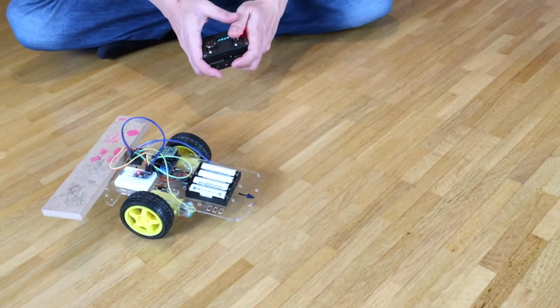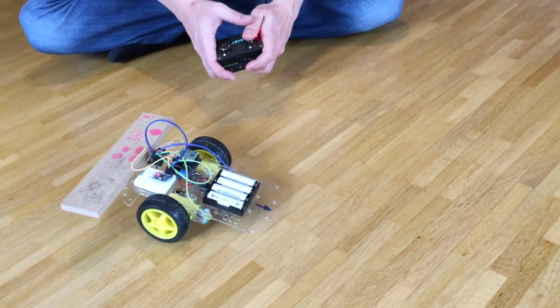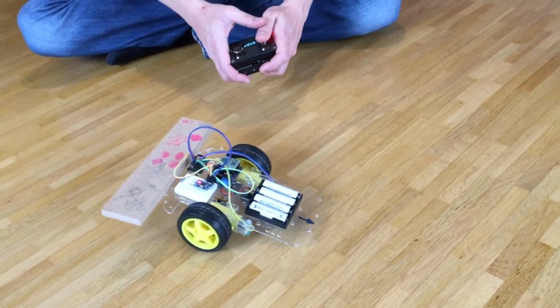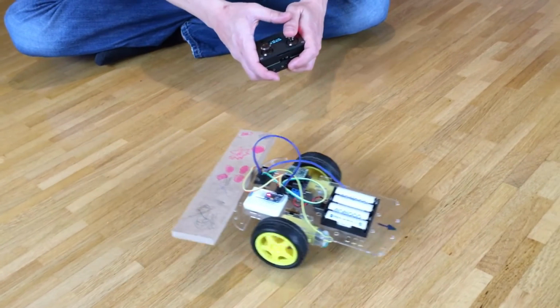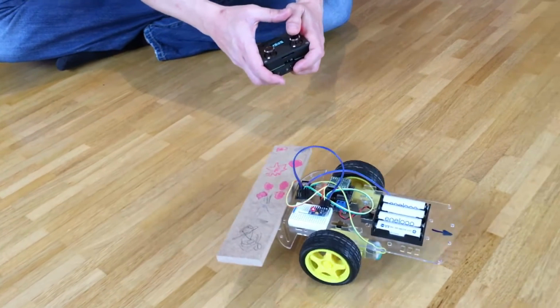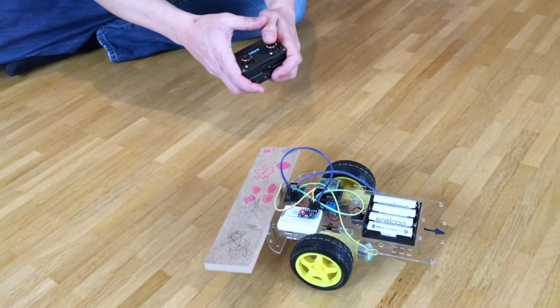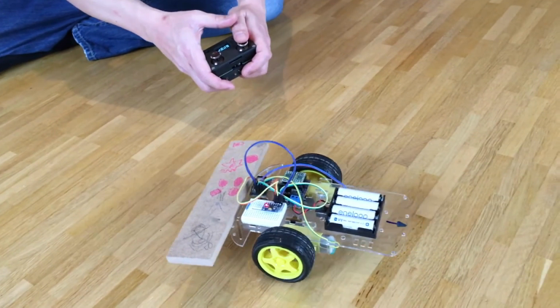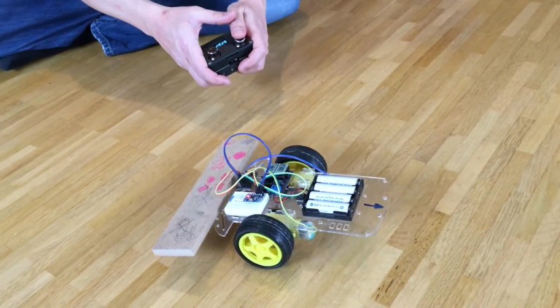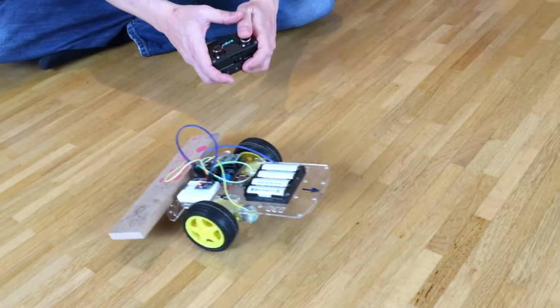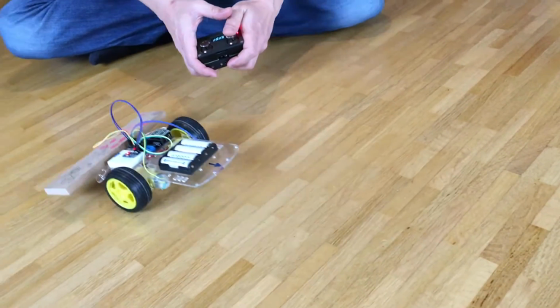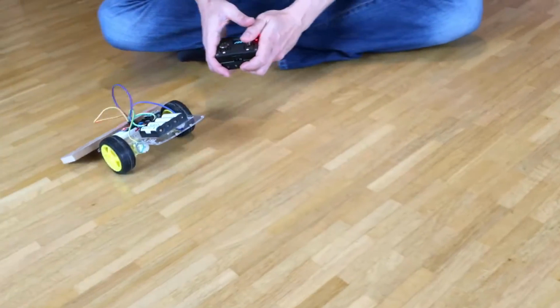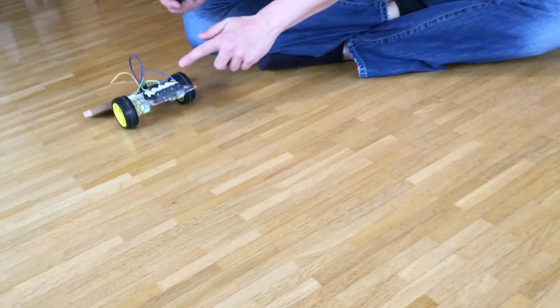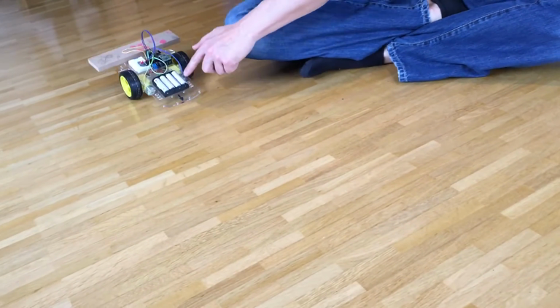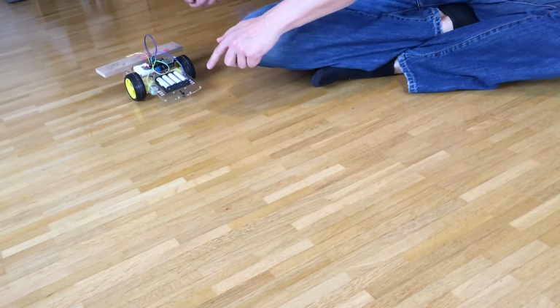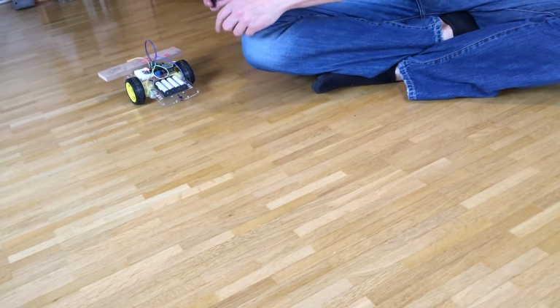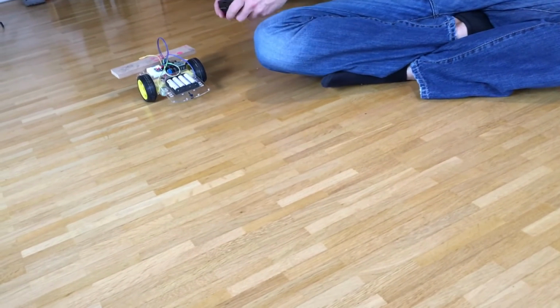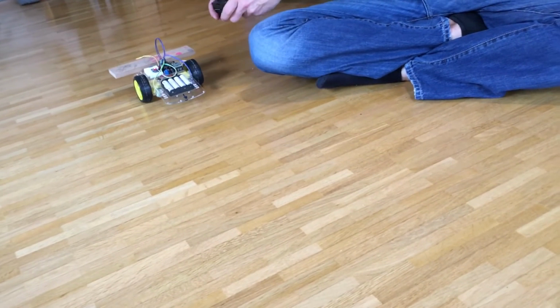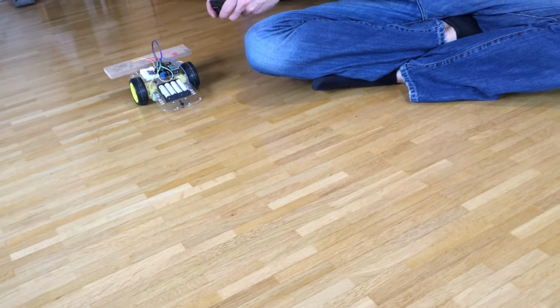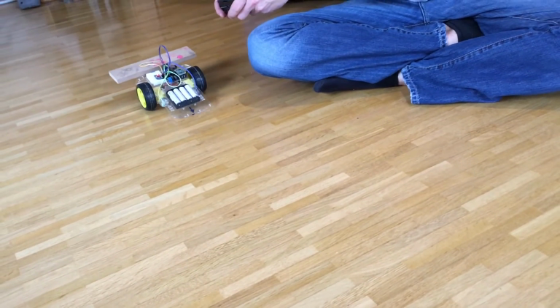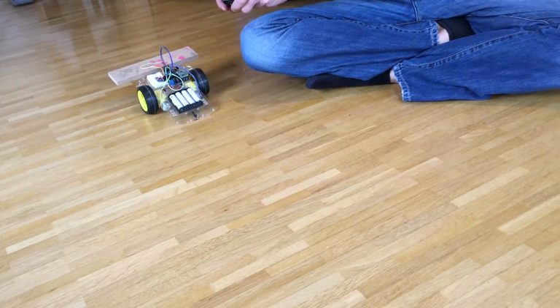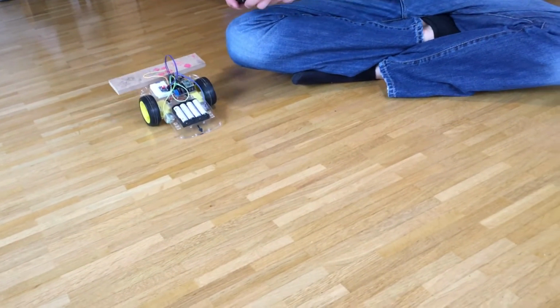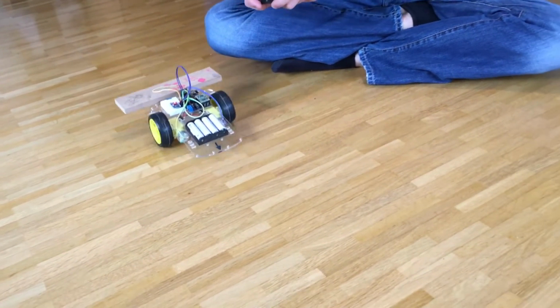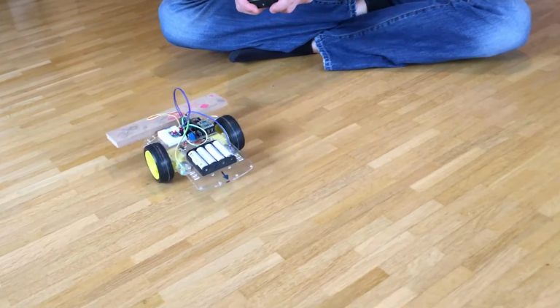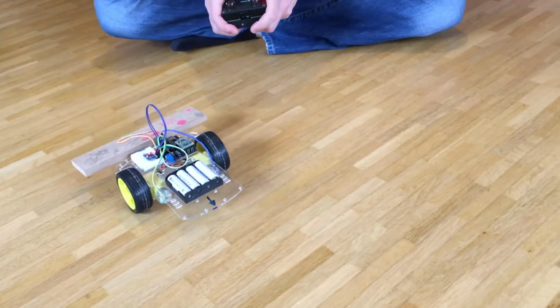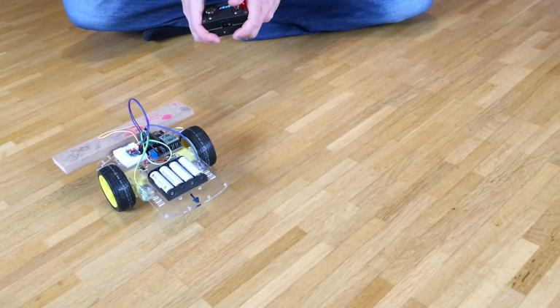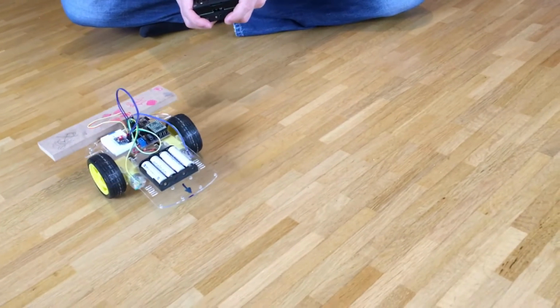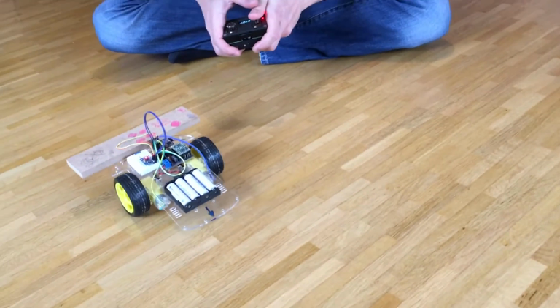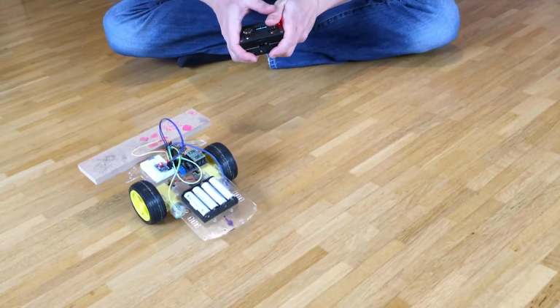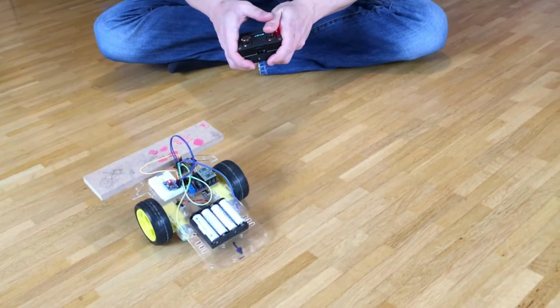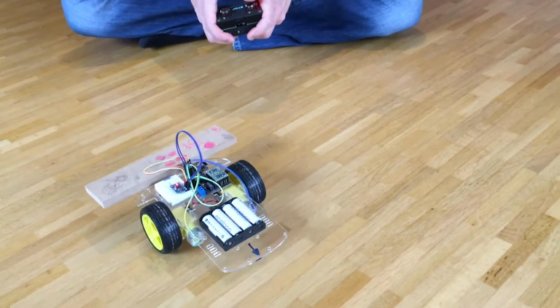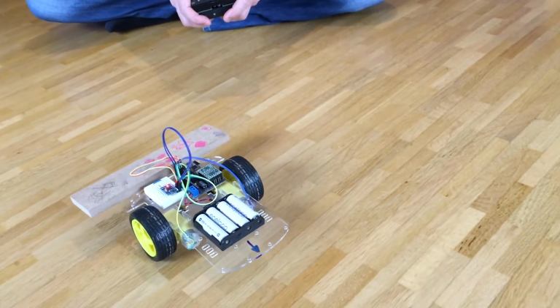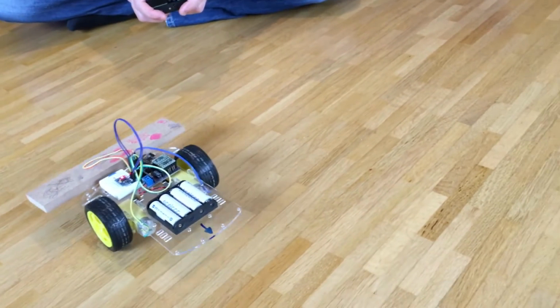The throttle channel controls the tilt angle. It's not bad, but there is still a lot to do, so the software is not yet ready to provide on GitHub.